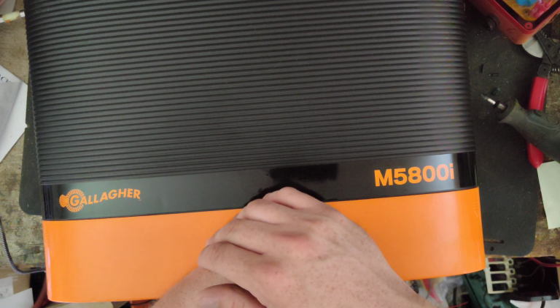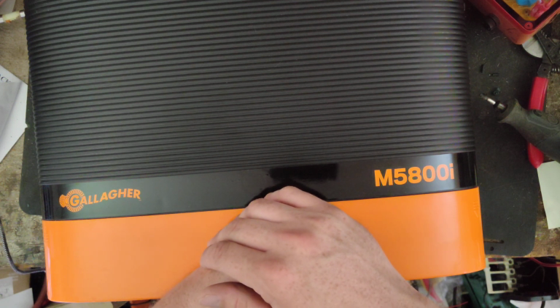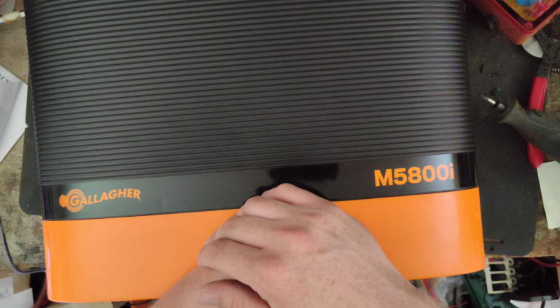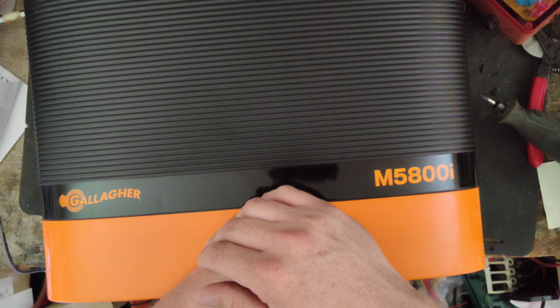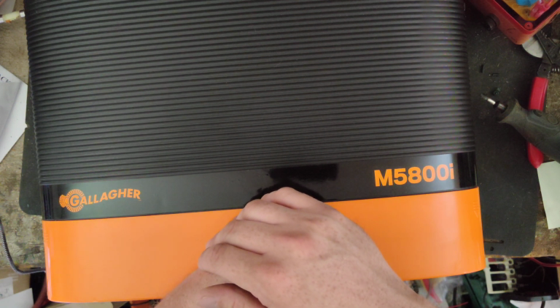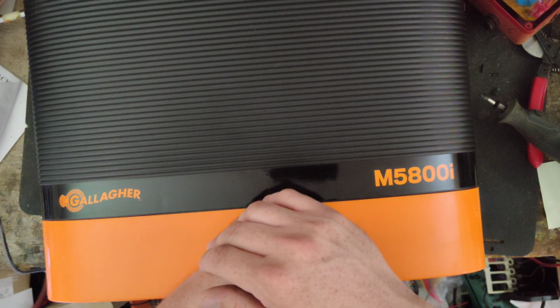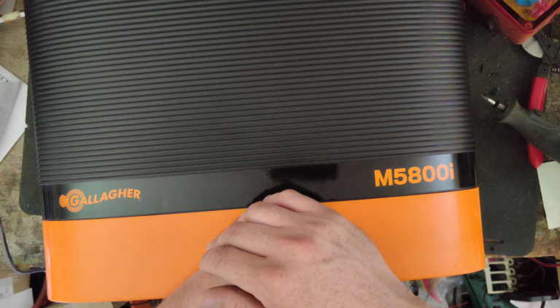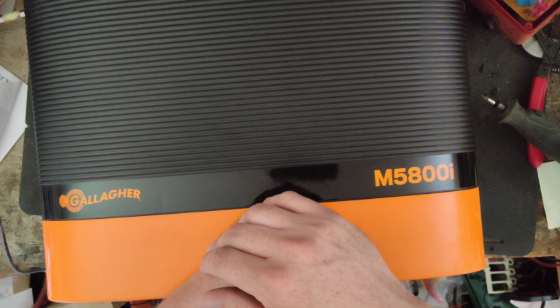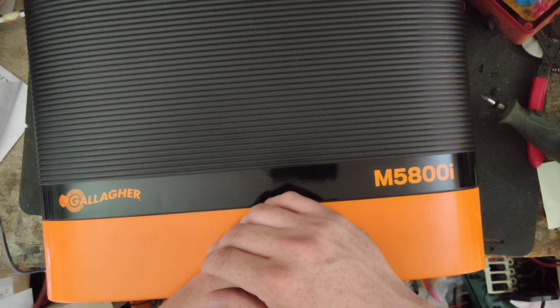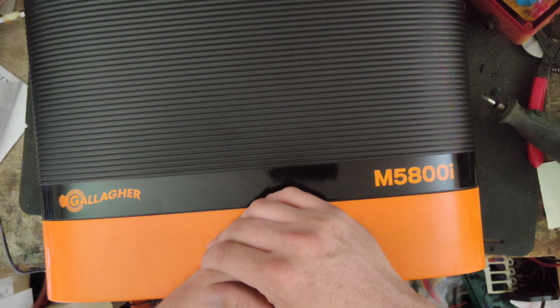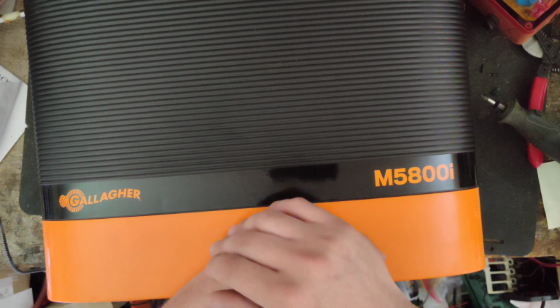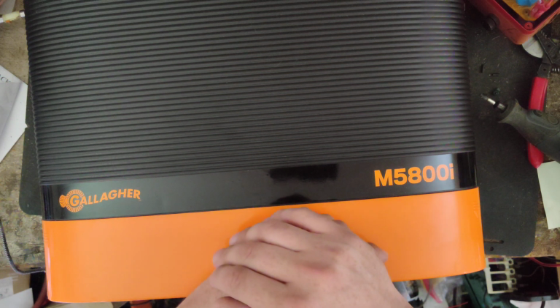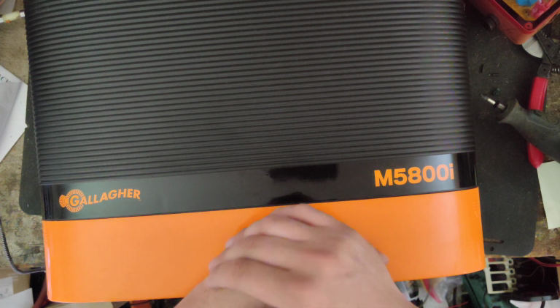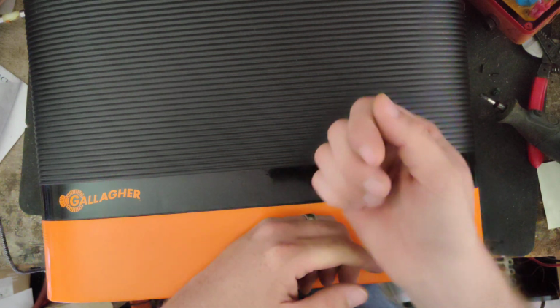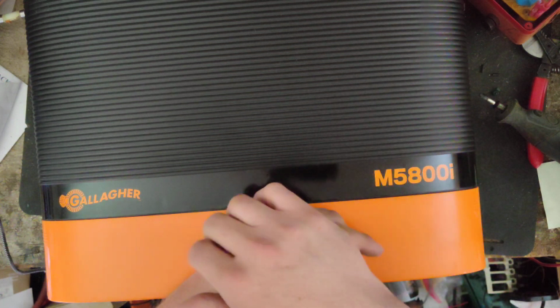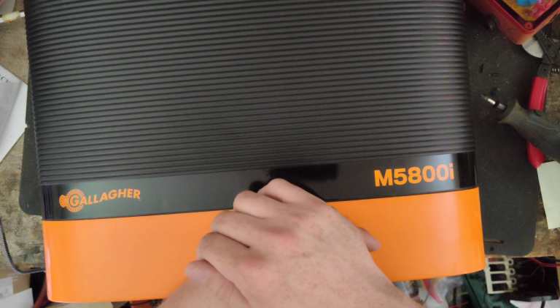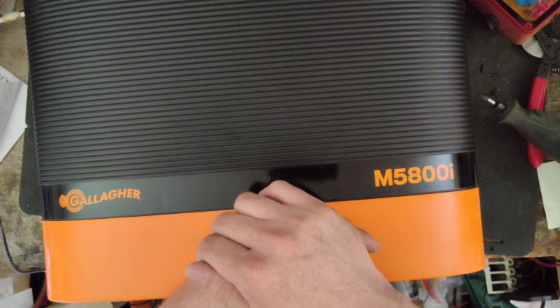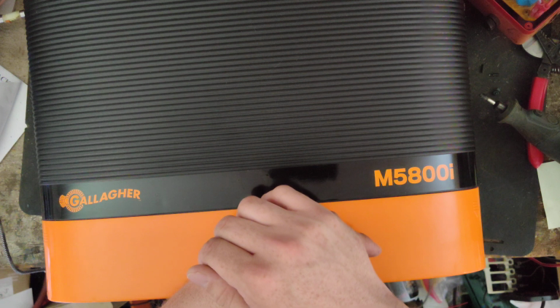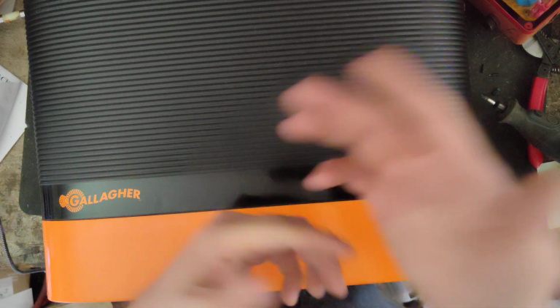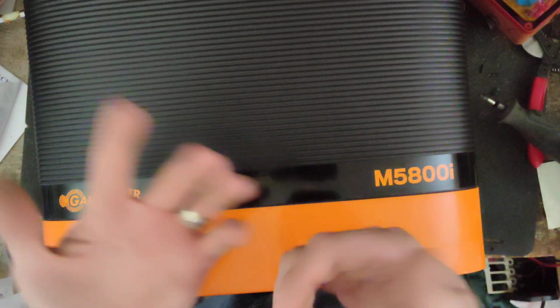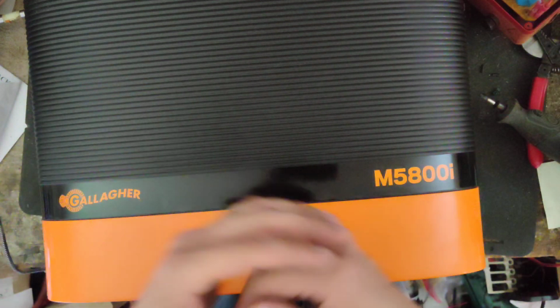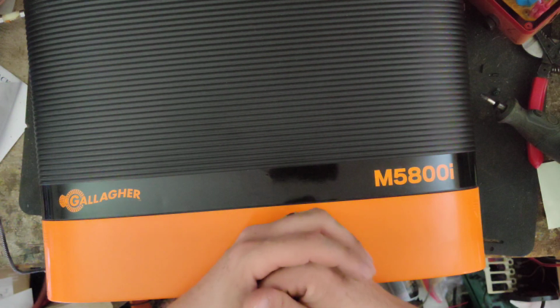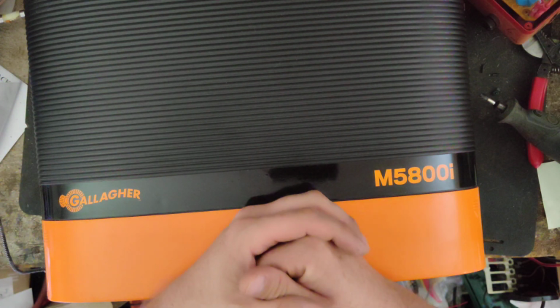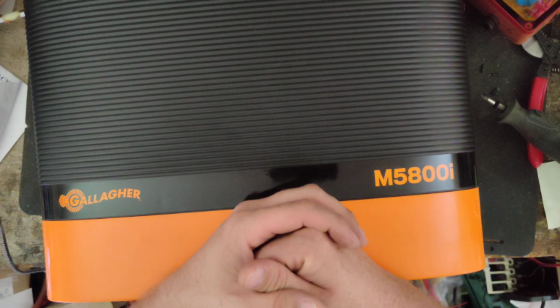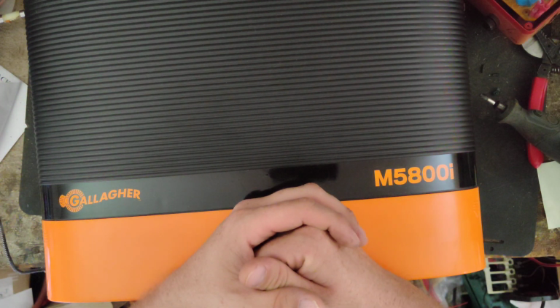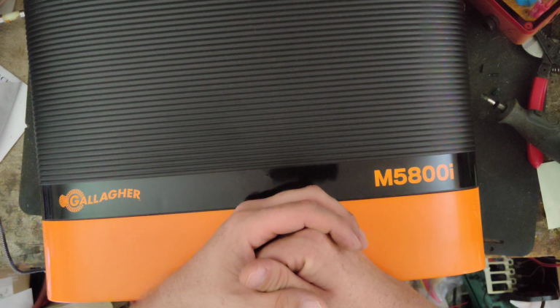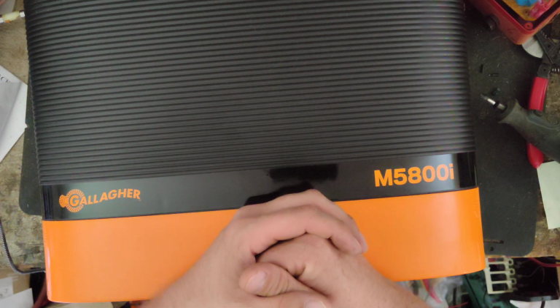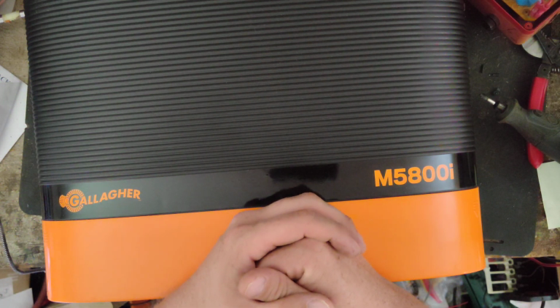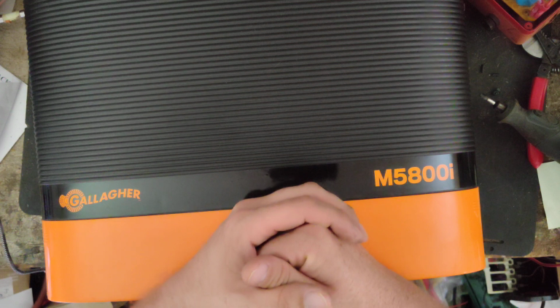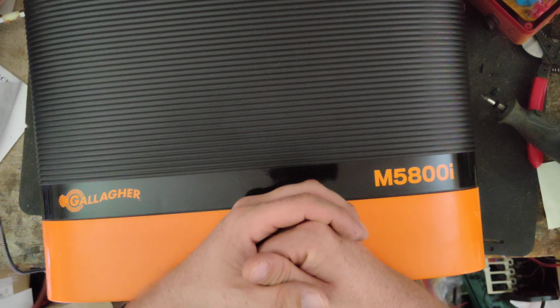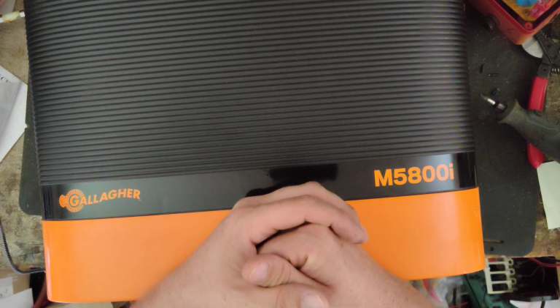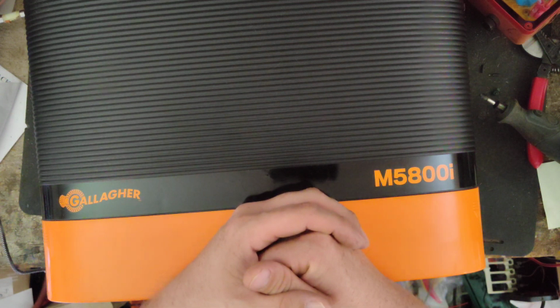He said give me a price on that M5100i, so I did. He also wanted the remote control for it. Sounds good to me, so I drove down to Gallagher and picked it up.